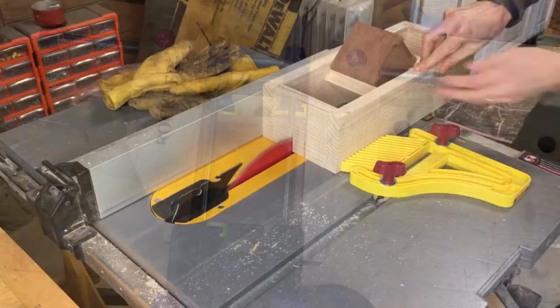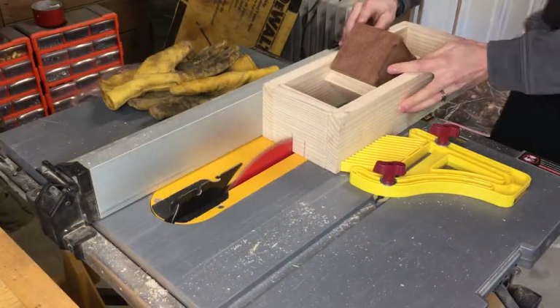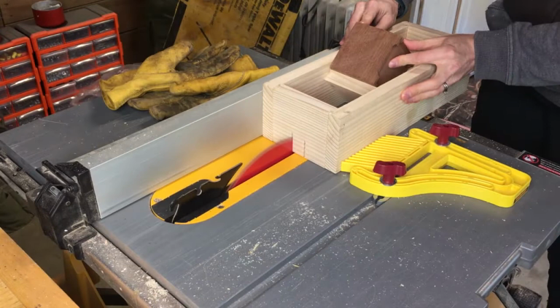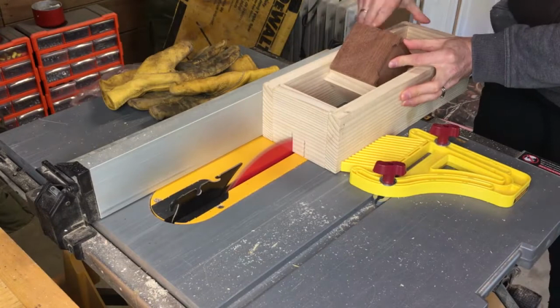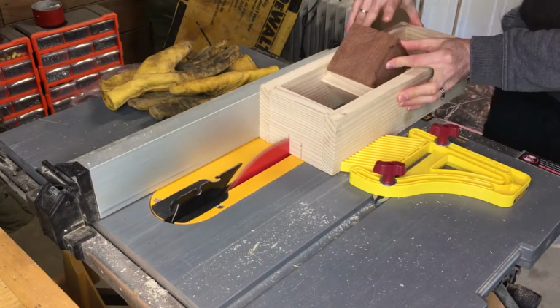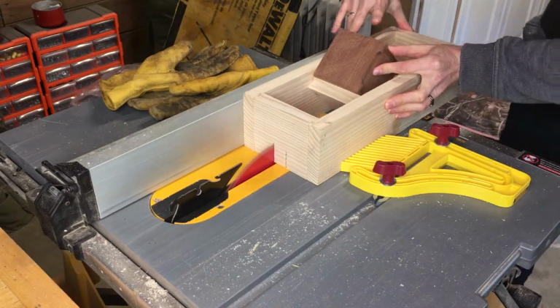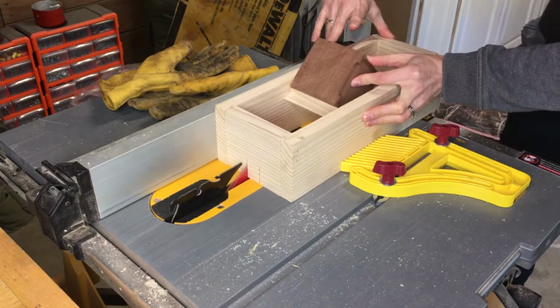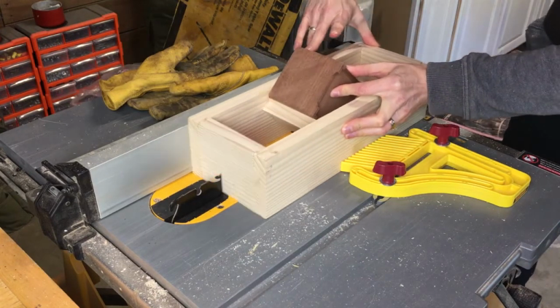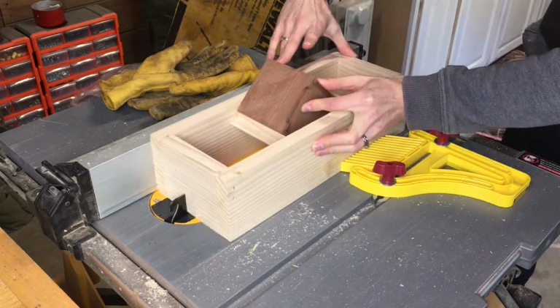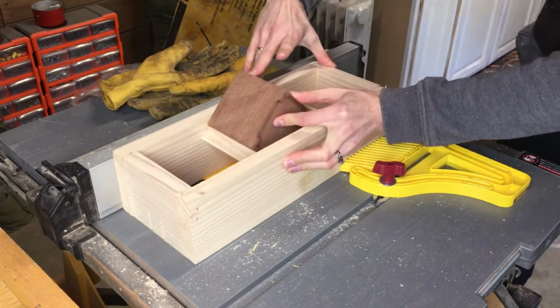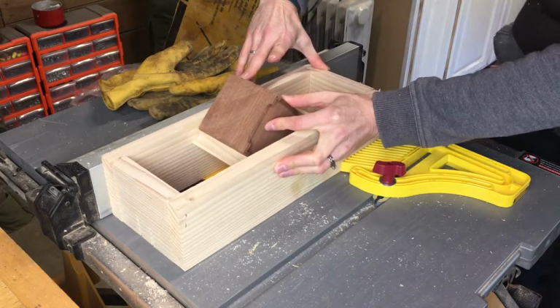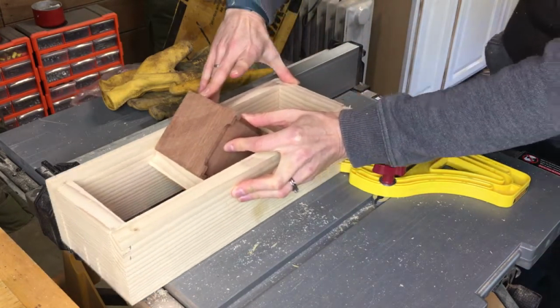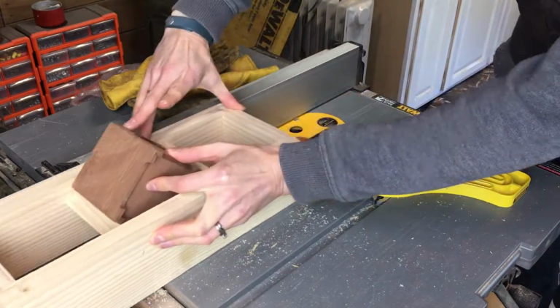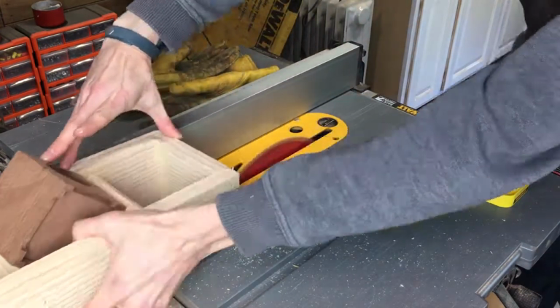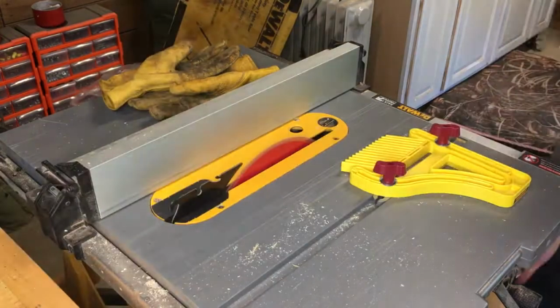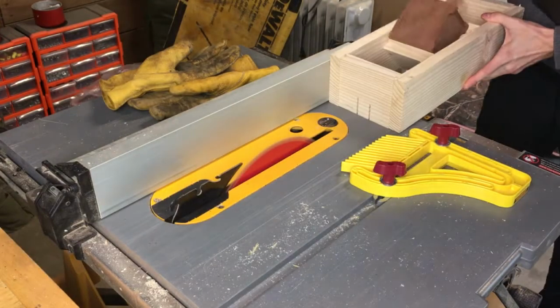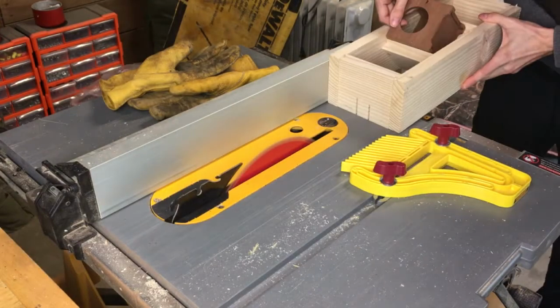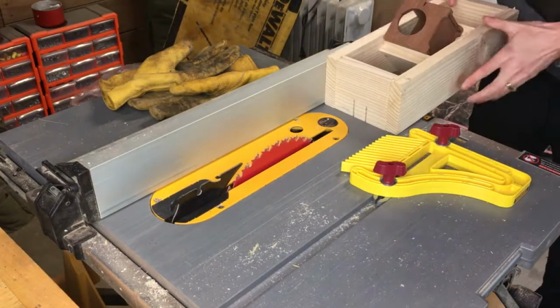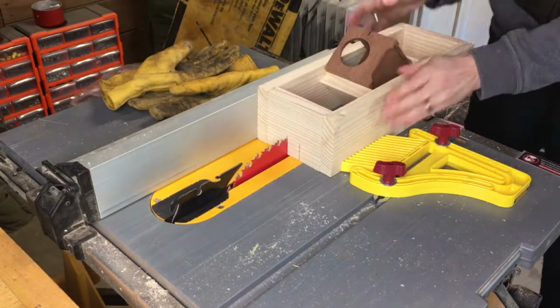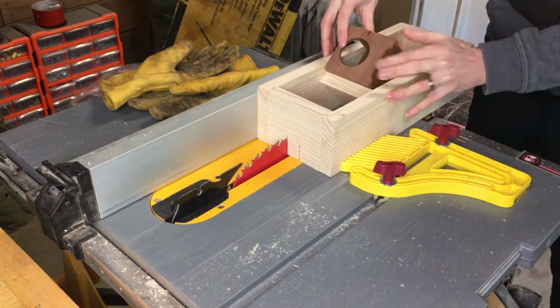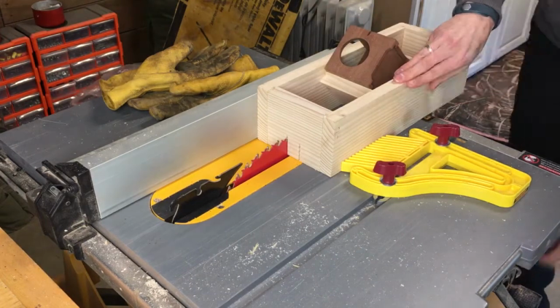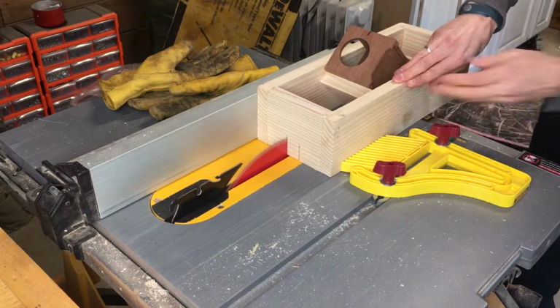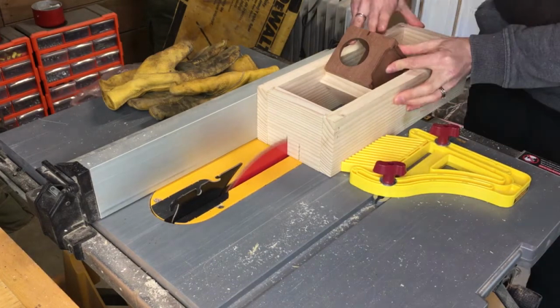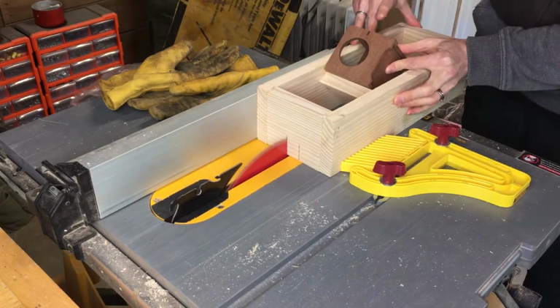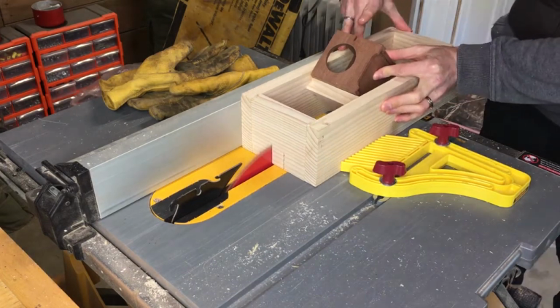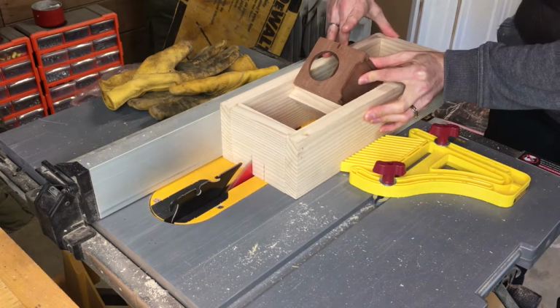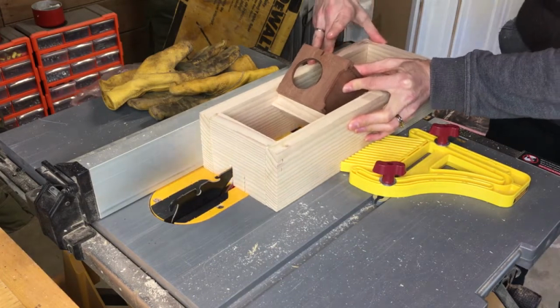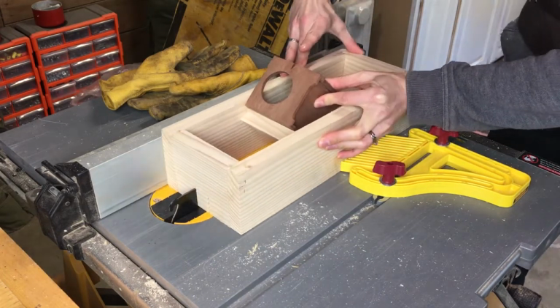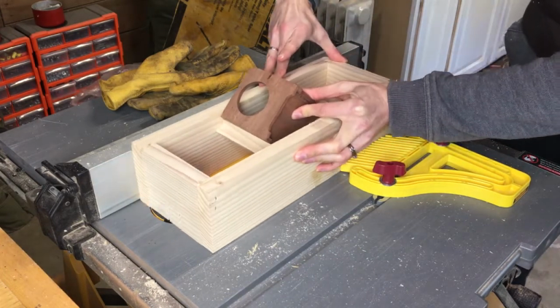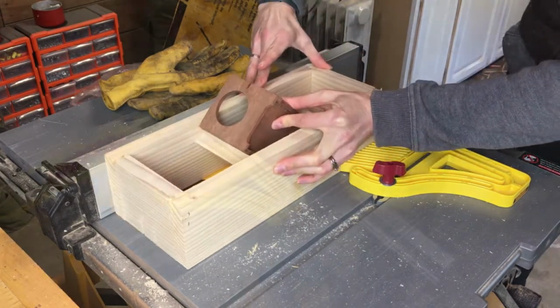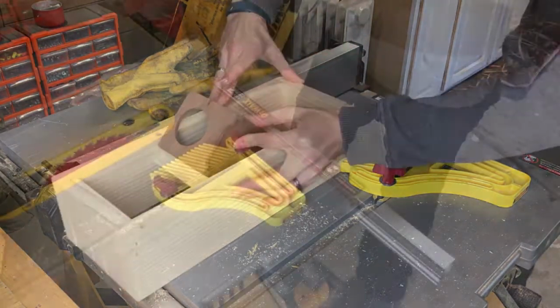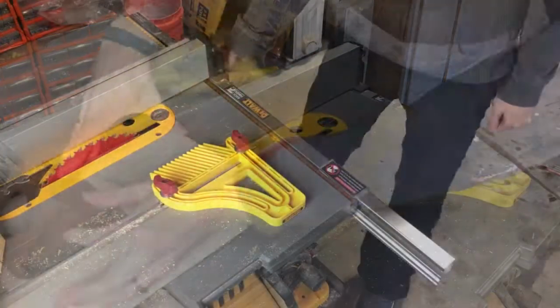Using the table saw and a jig I made, I cut three slots in each of the corners of the box. I adjusted the blade depth on the middle slot just to make it look a little different.